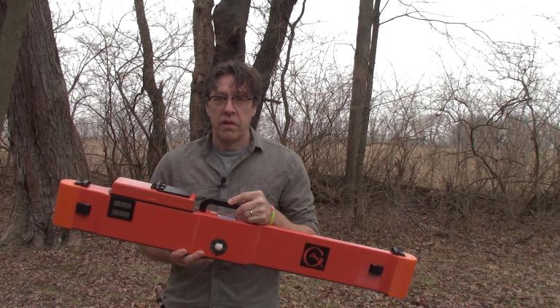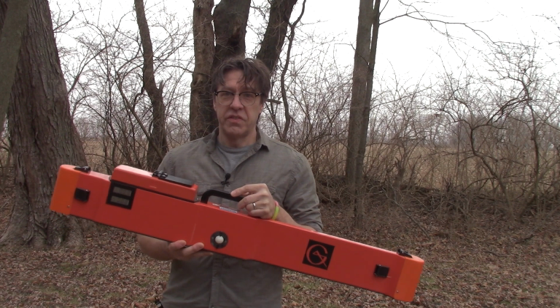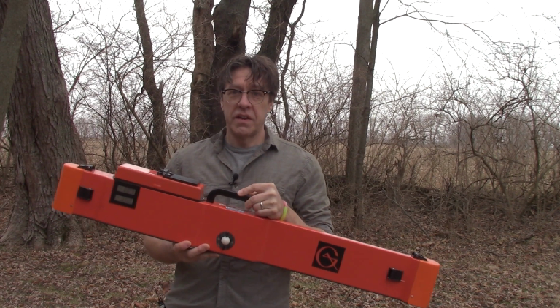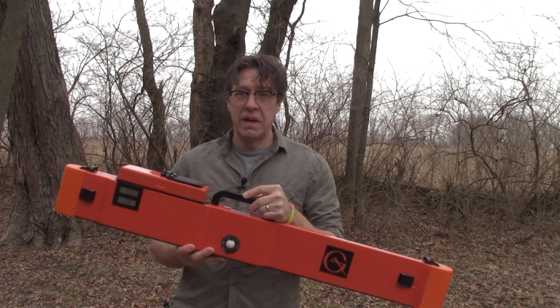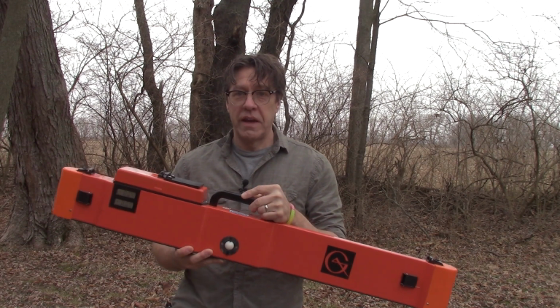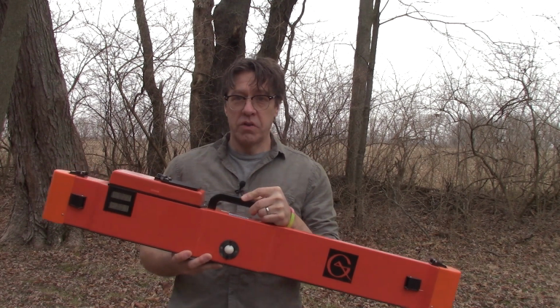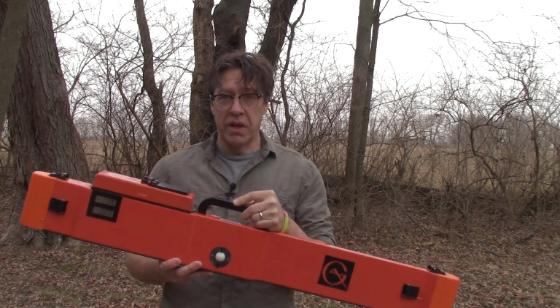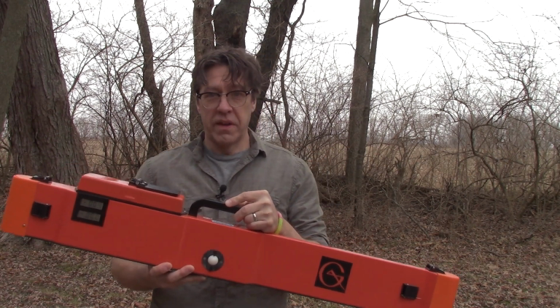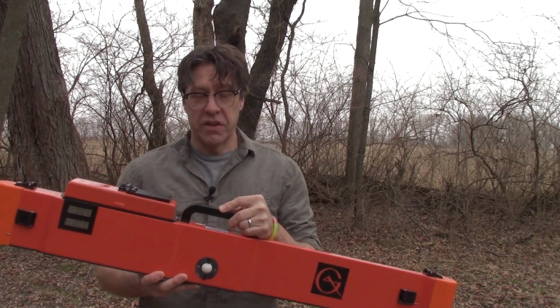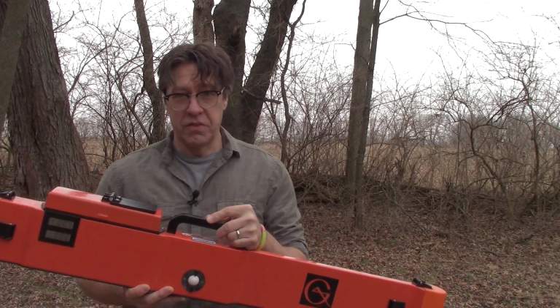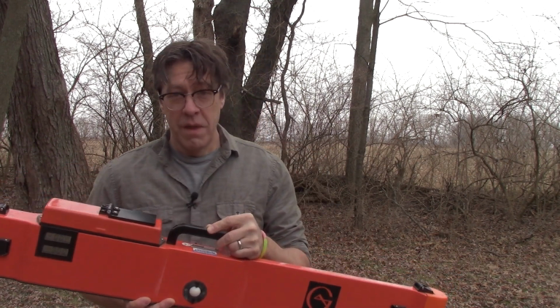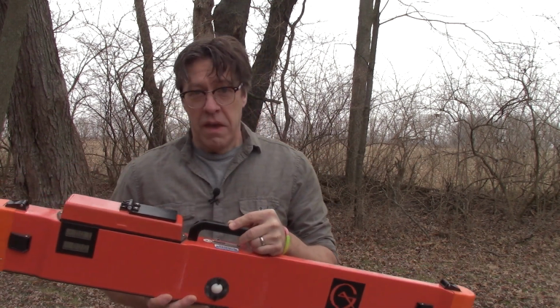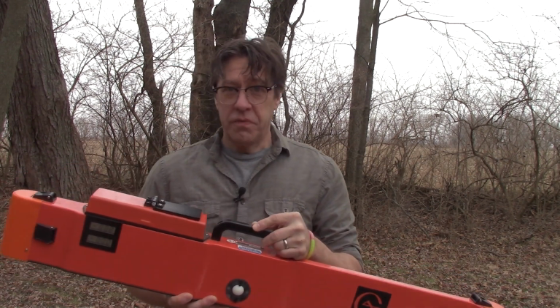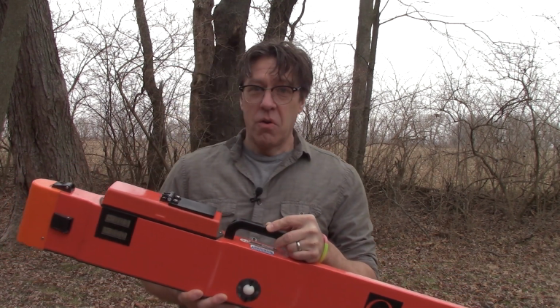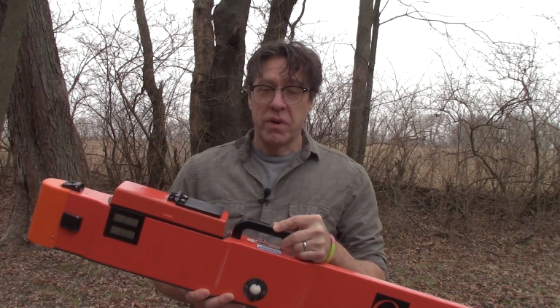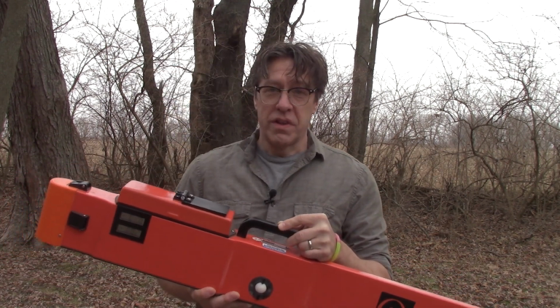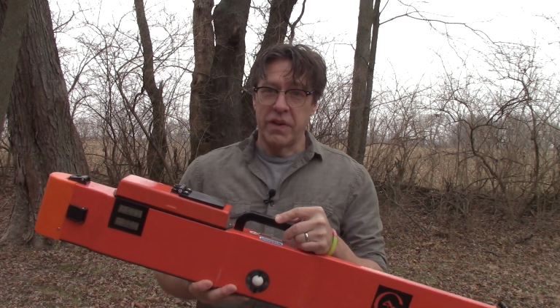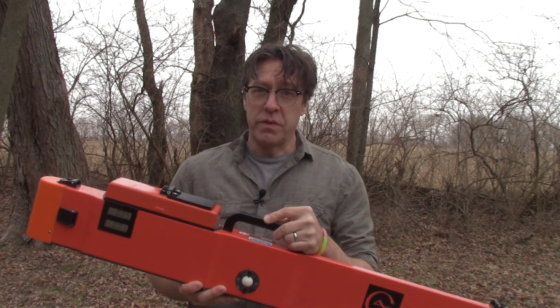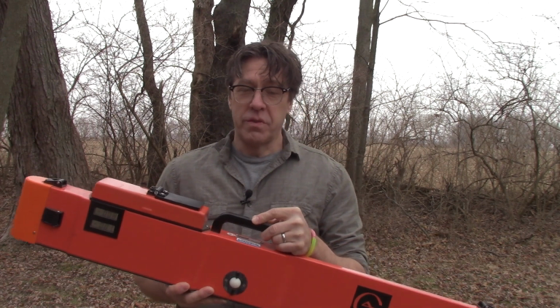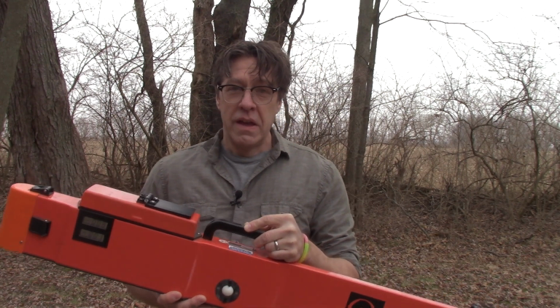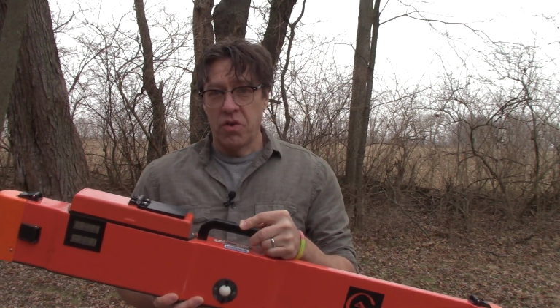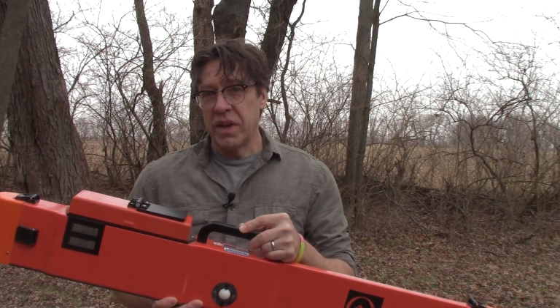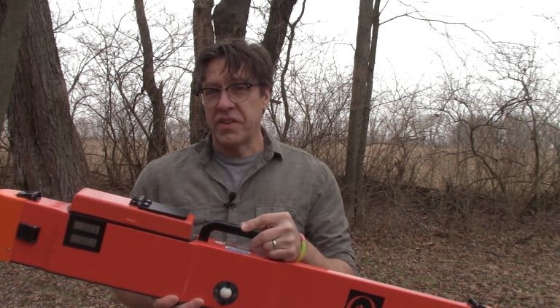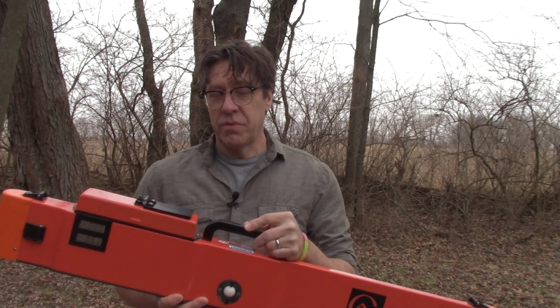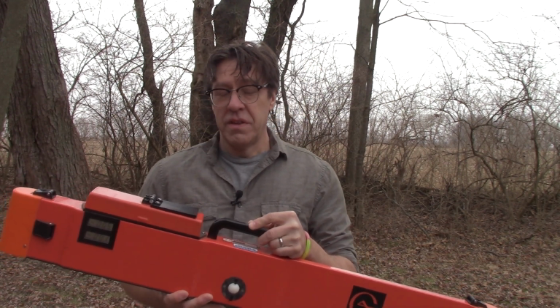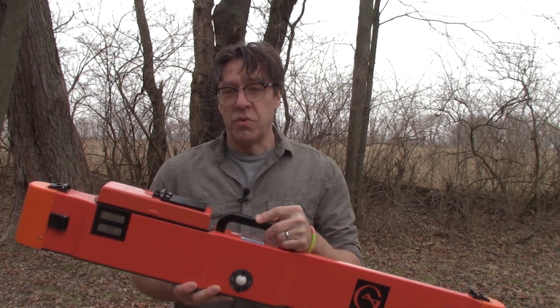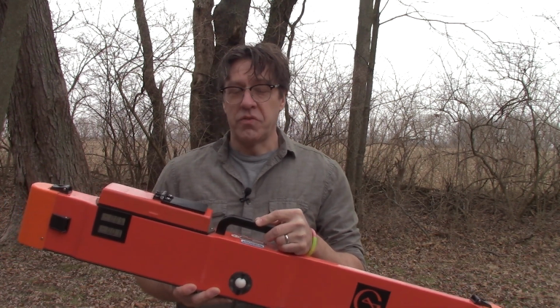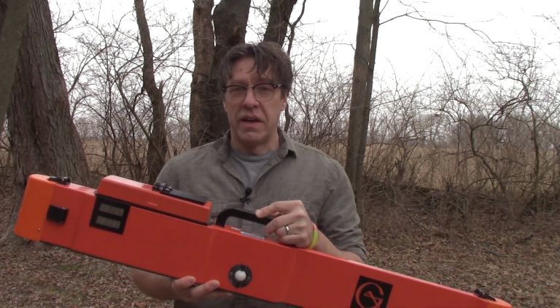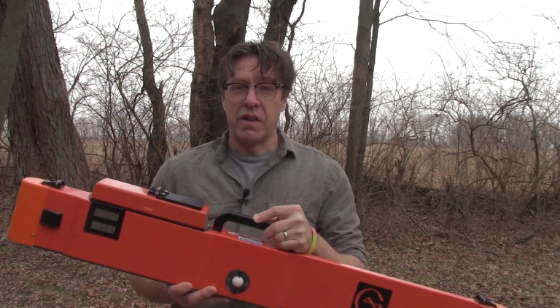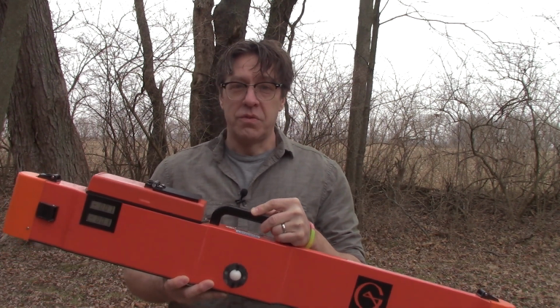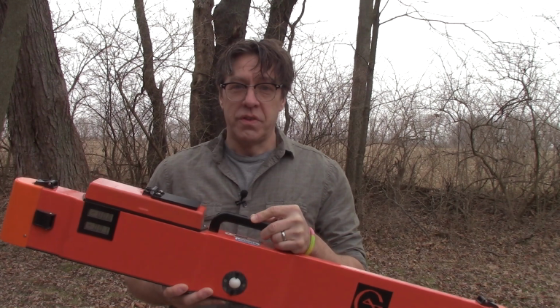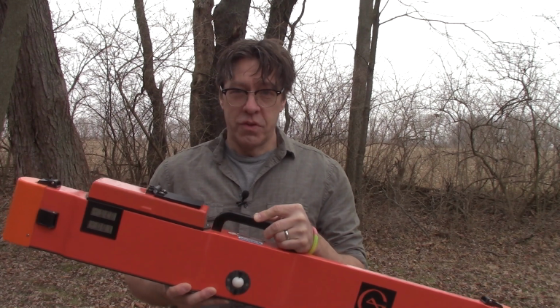This is a Geonix EM38 Mark II electromagnetic induction instrument. In this video, I'm going to discuss the various parts of the instrument and show how we attach accessories to use this instrument in an archaeological geophysical survey.